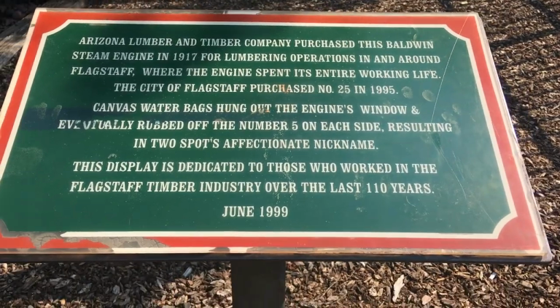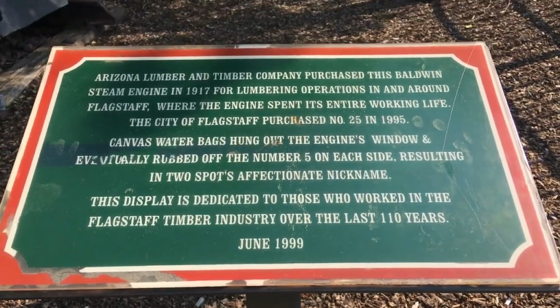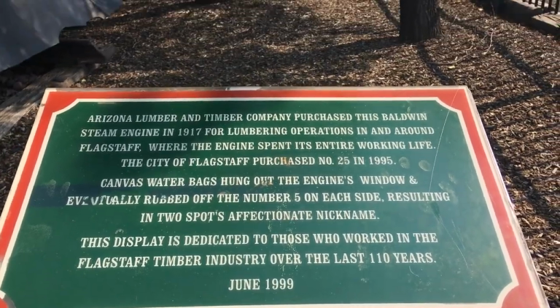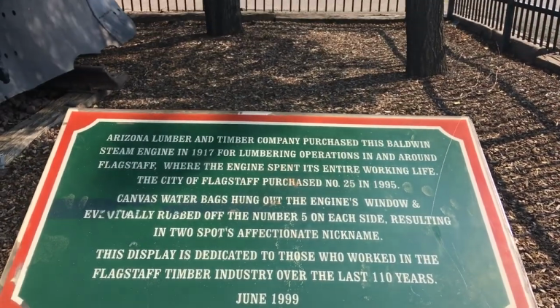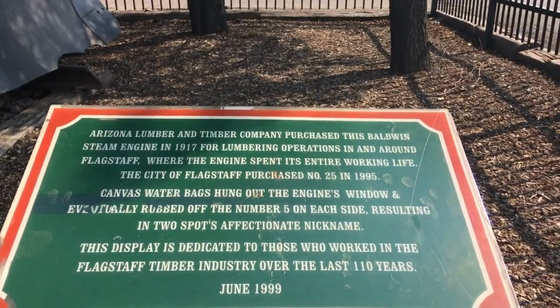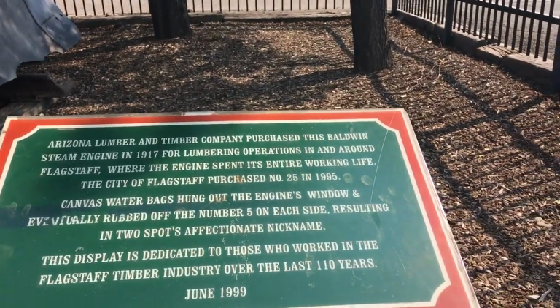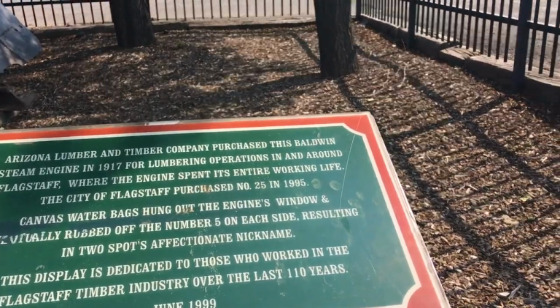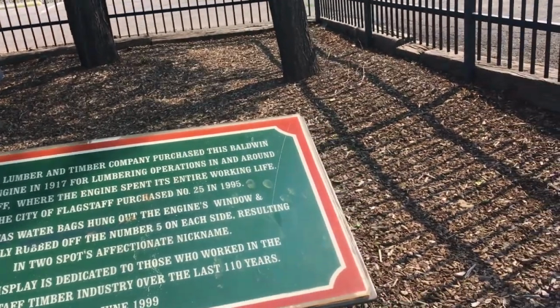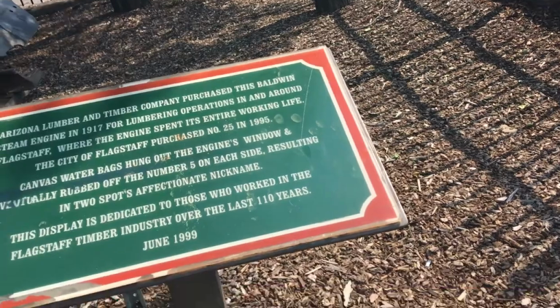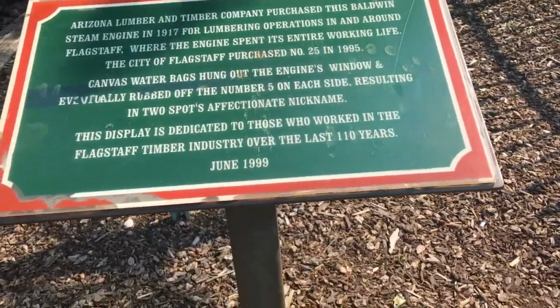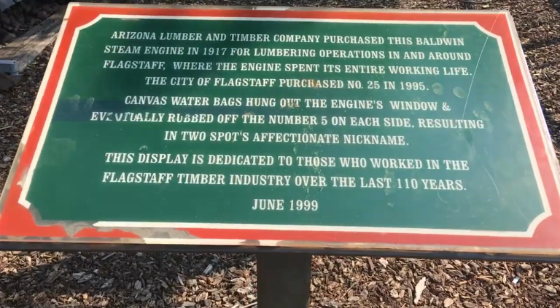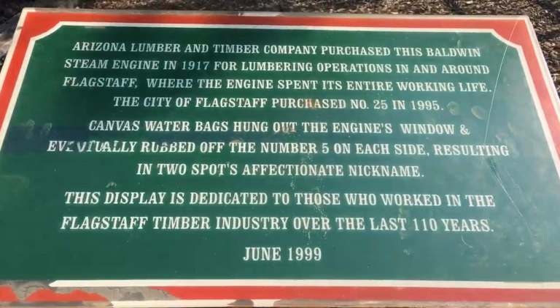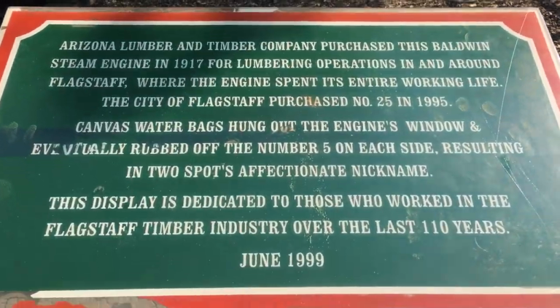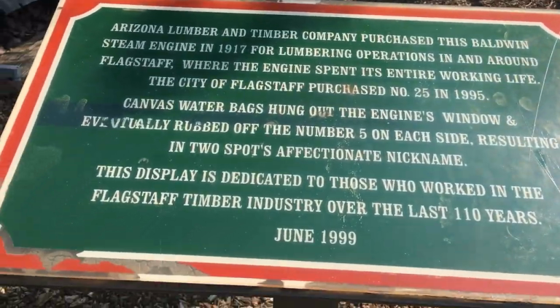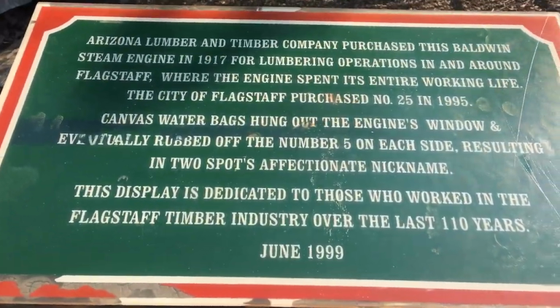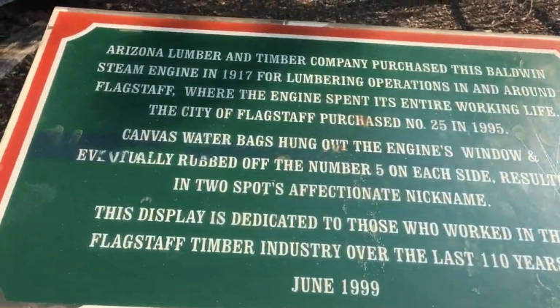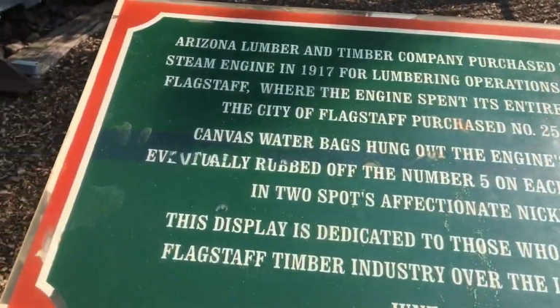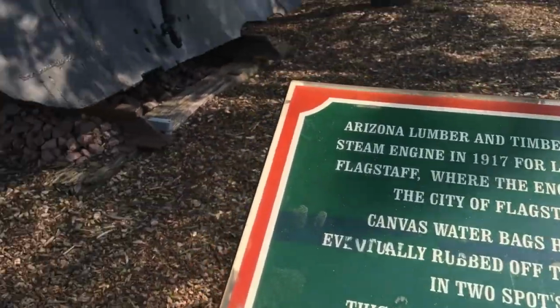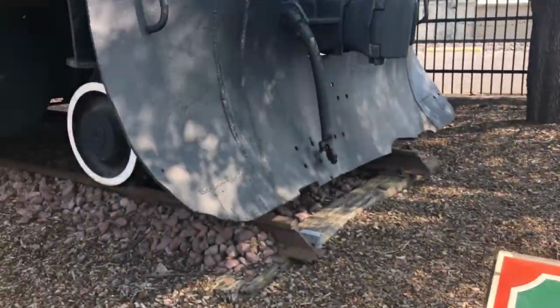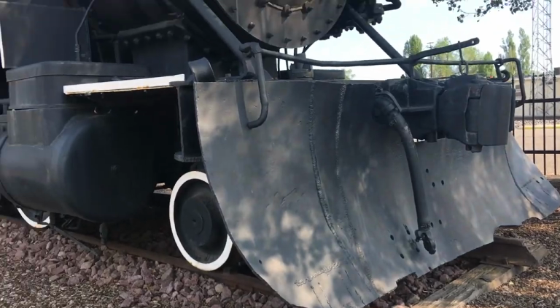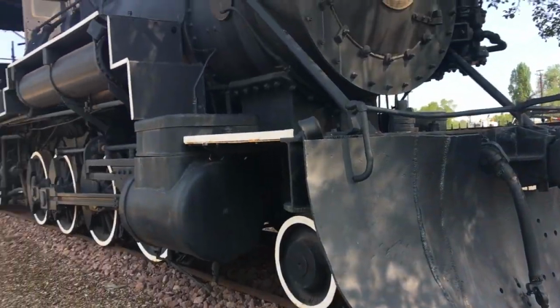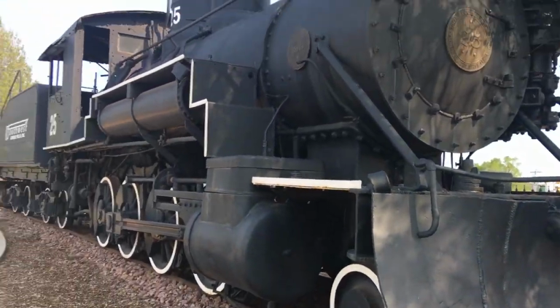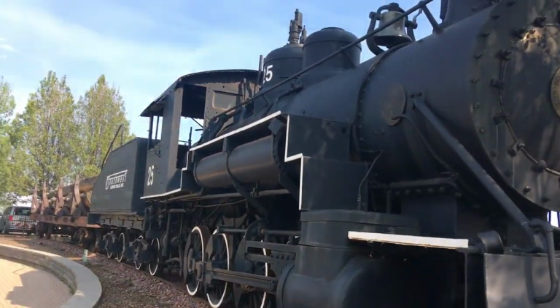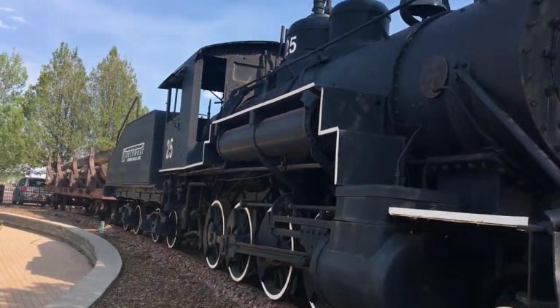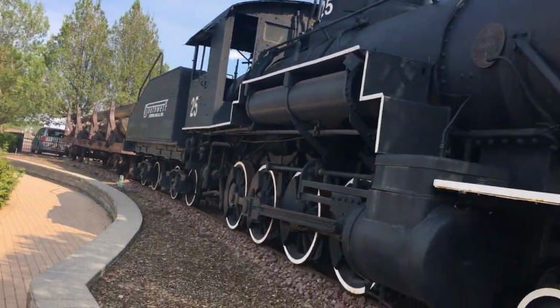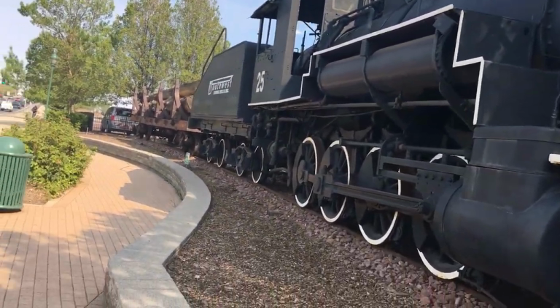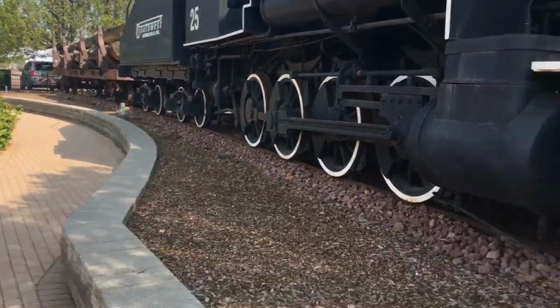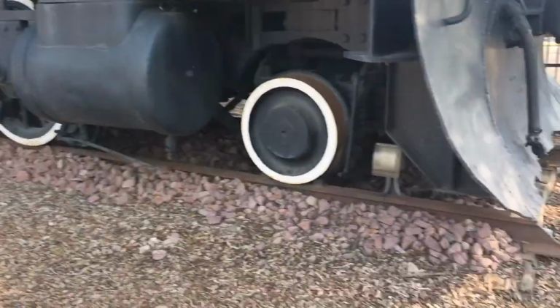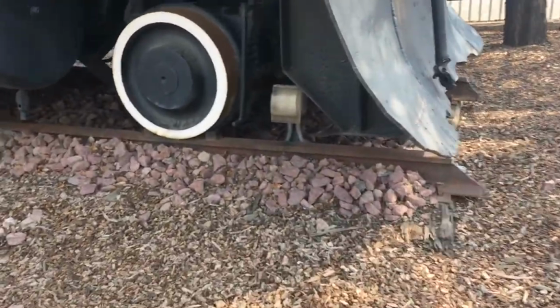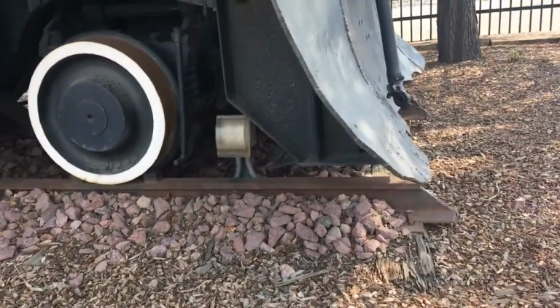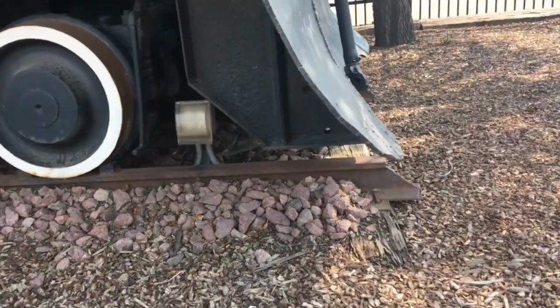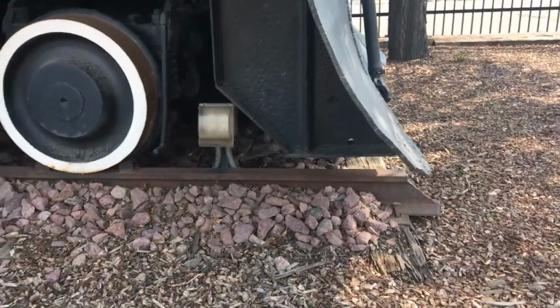Hey, what's up guys, it's your boy Nelson Char here from Trusted Avengers, back on your screen. Today I am standing near this large steam locomotive — look at this, sitting on its own track.